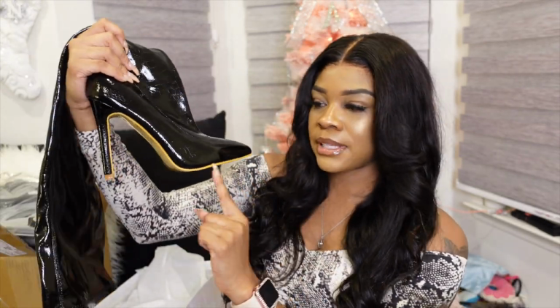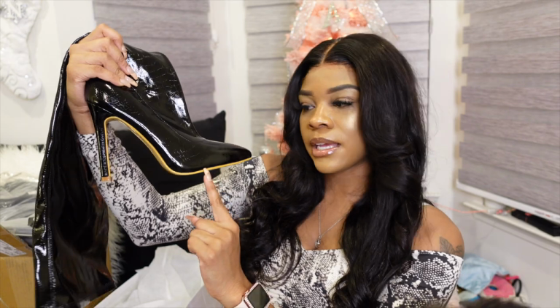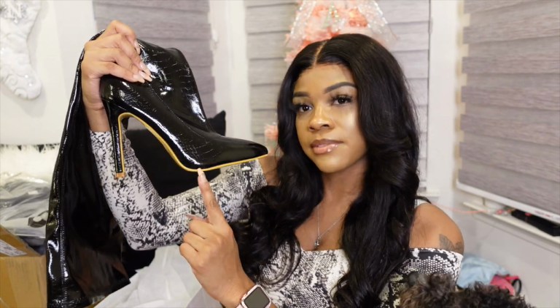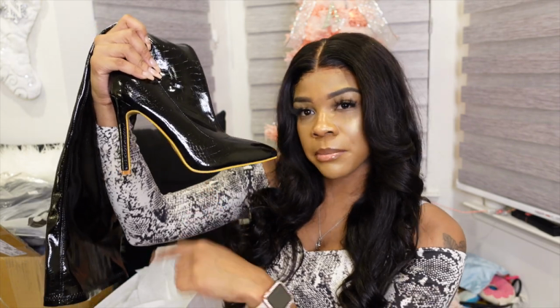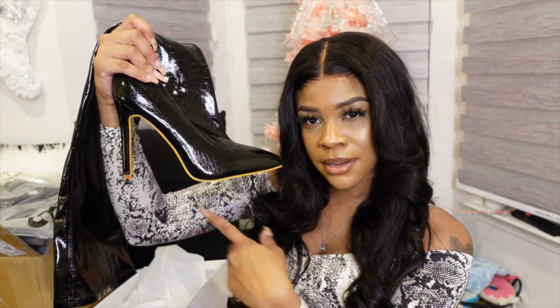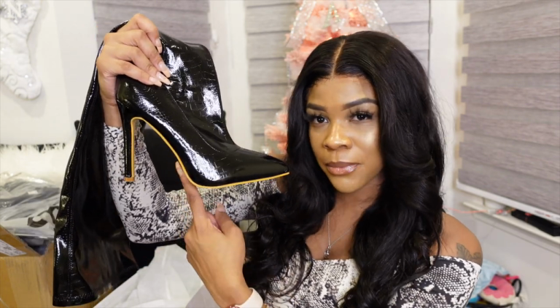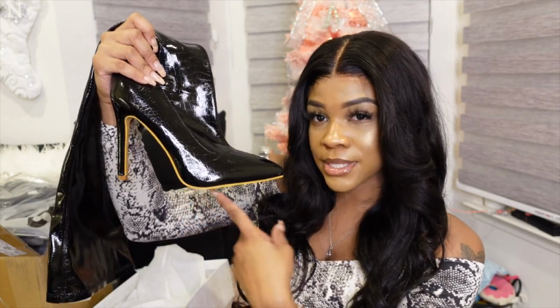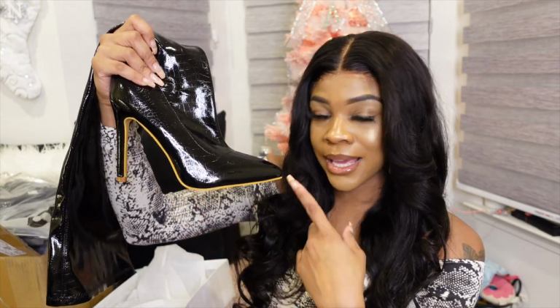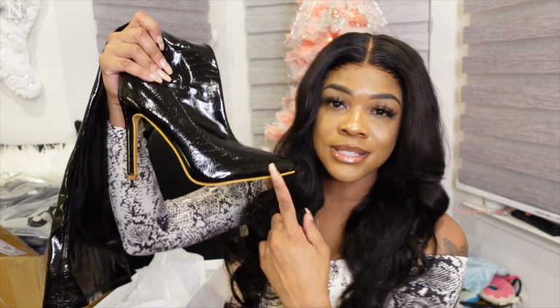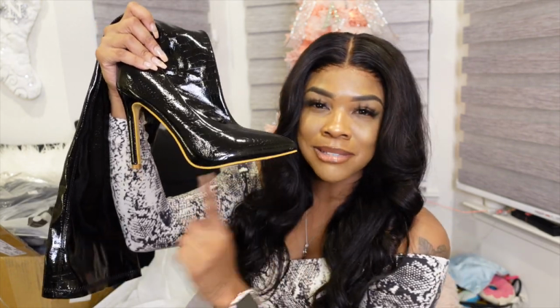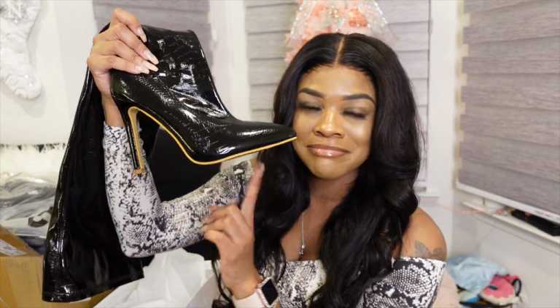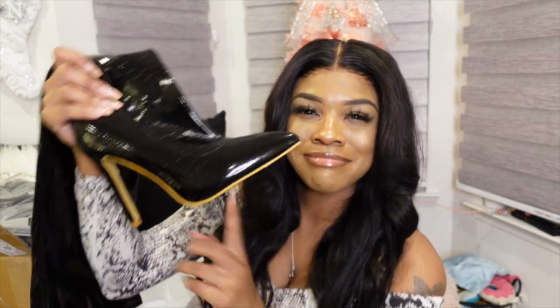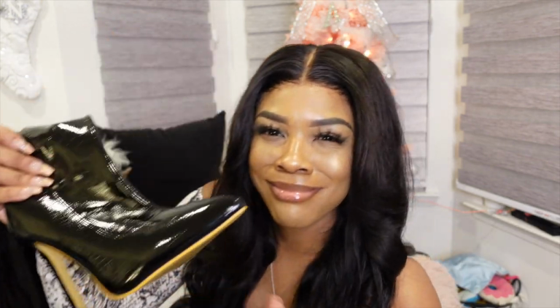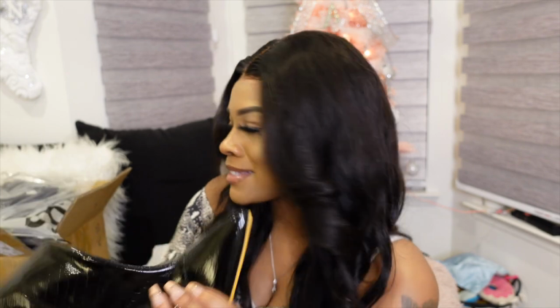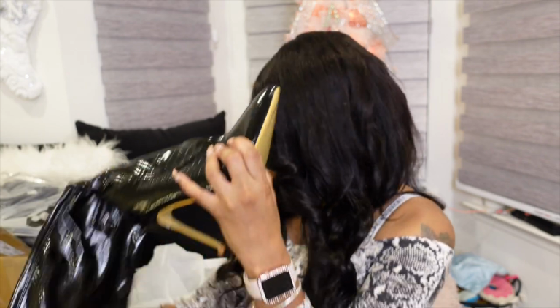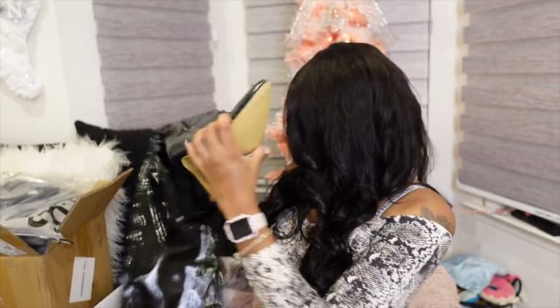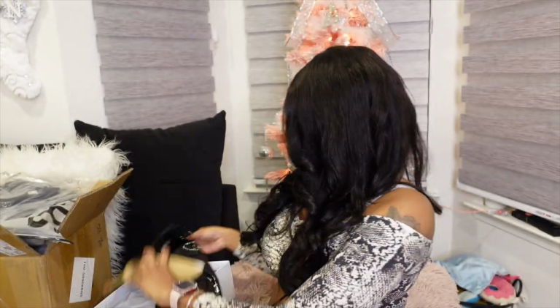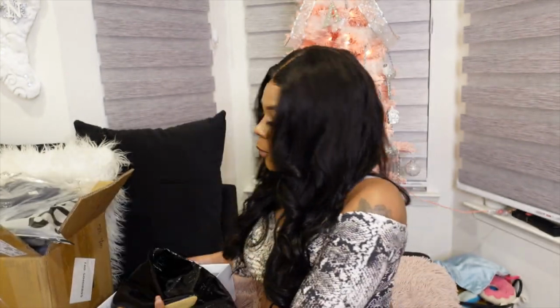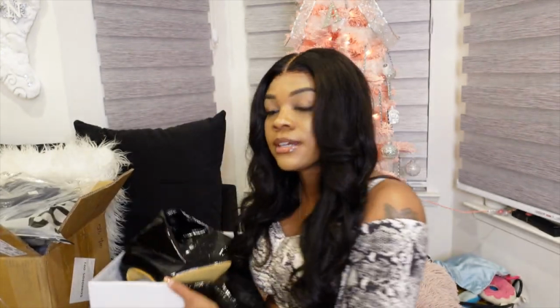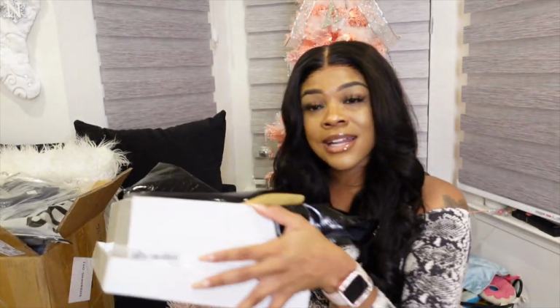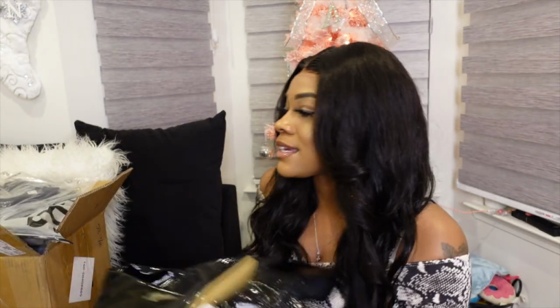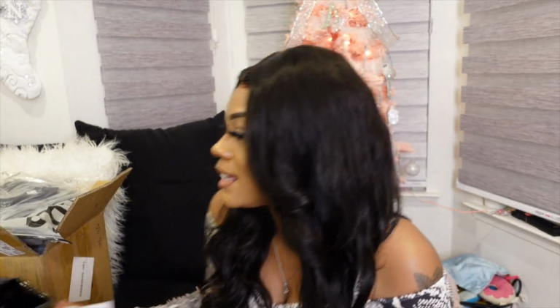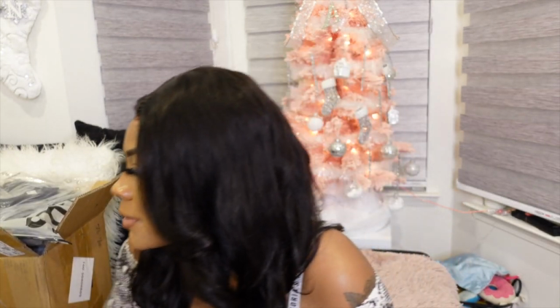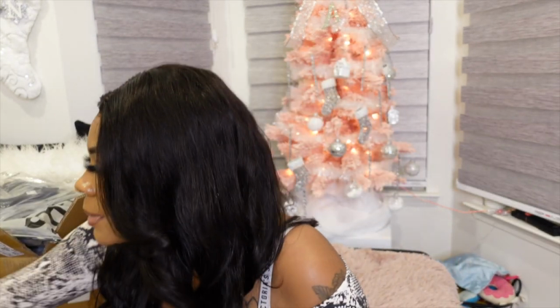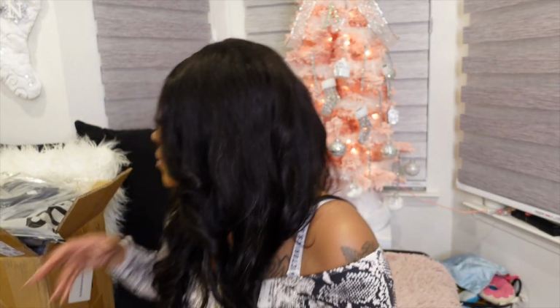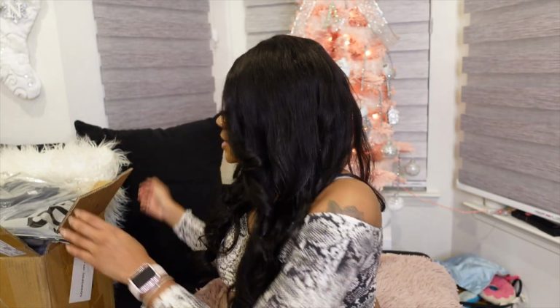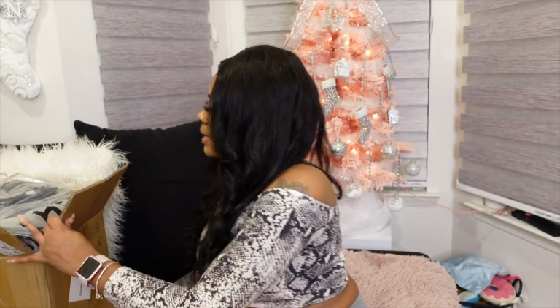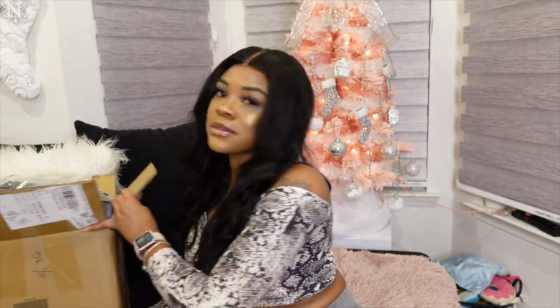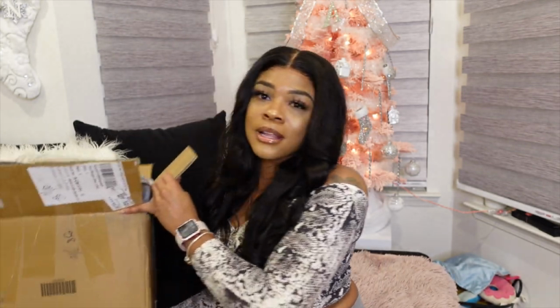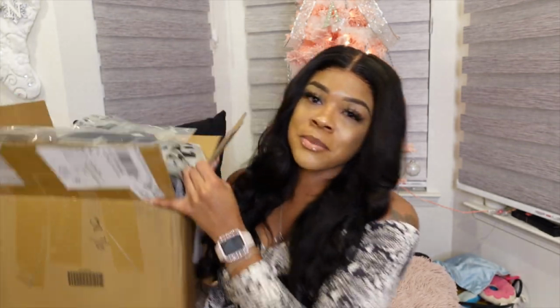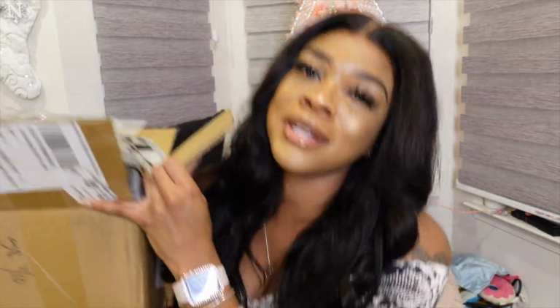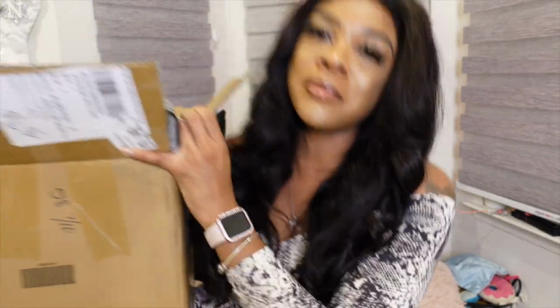The only thing I don't really like is that you can see the lining of the boot — if I'm taking pictures I don't really want that to be visible. But whatever, 10 out of 10, definitely would recommend. Getting into the clothes now.